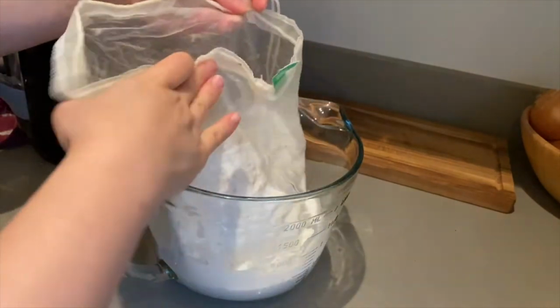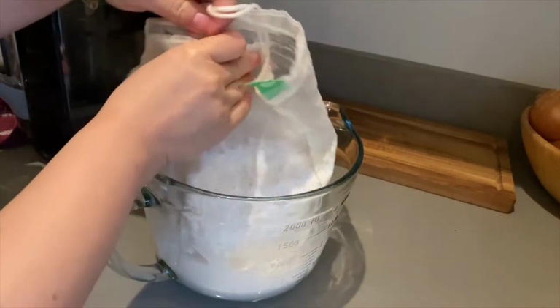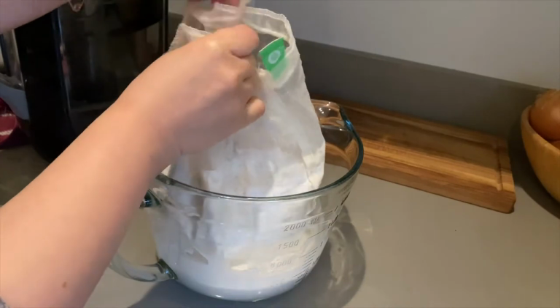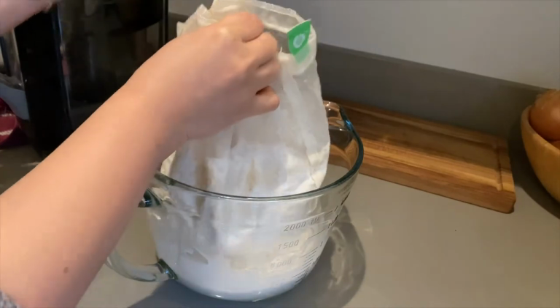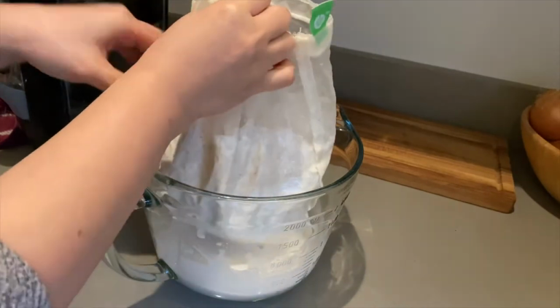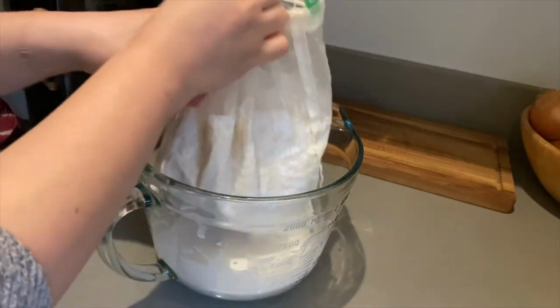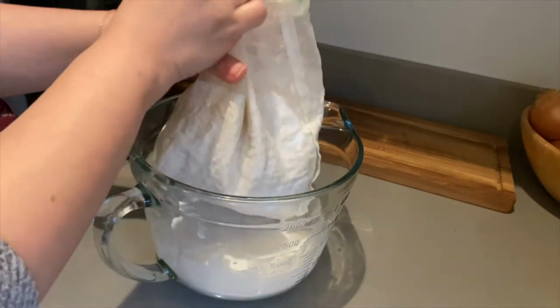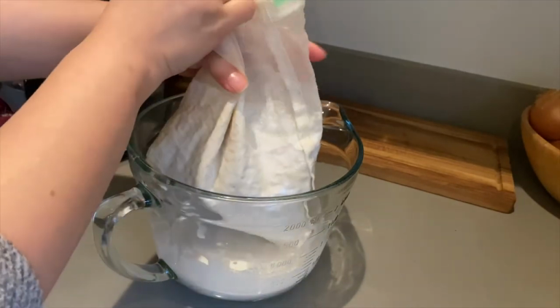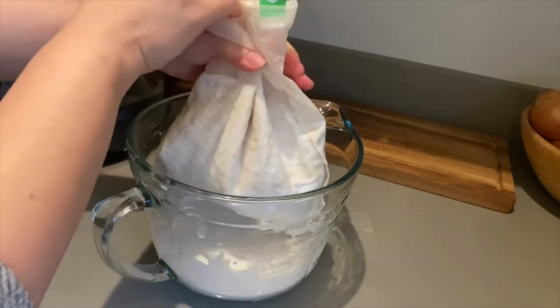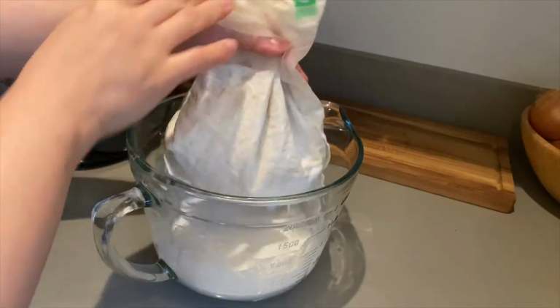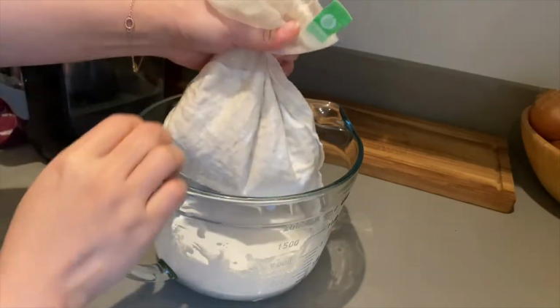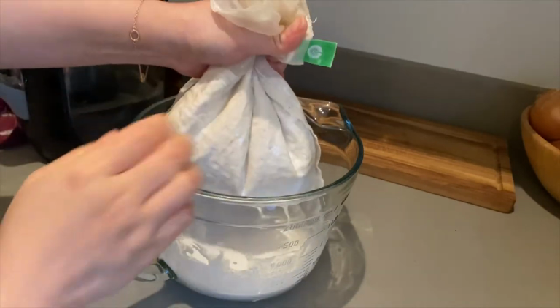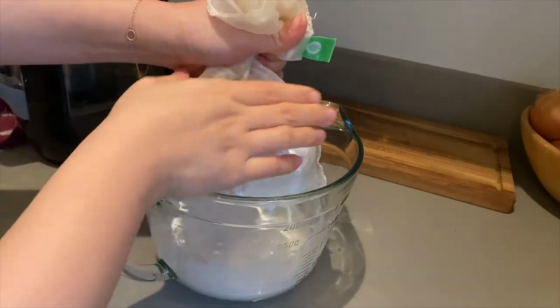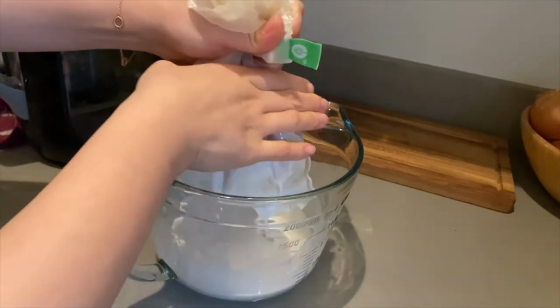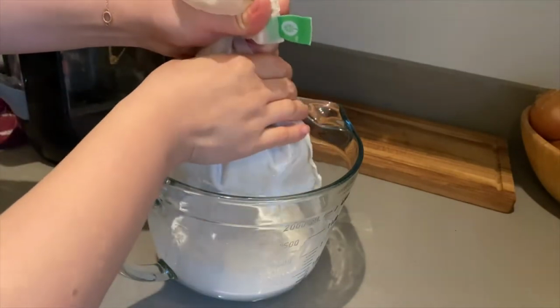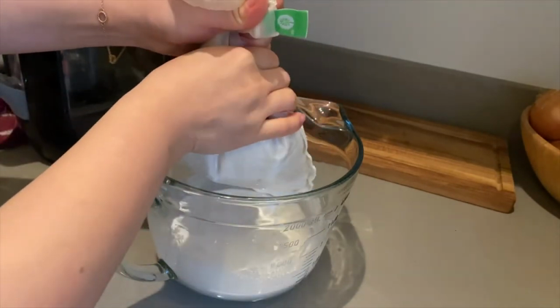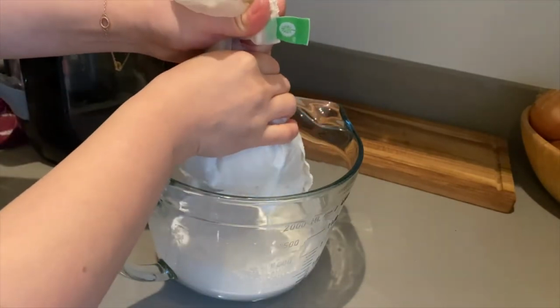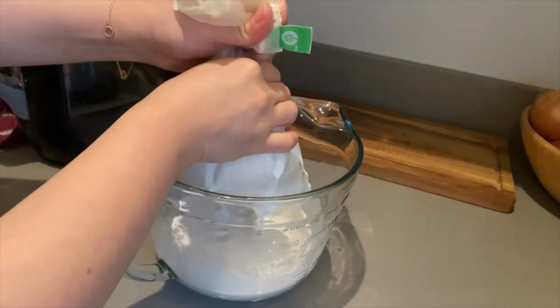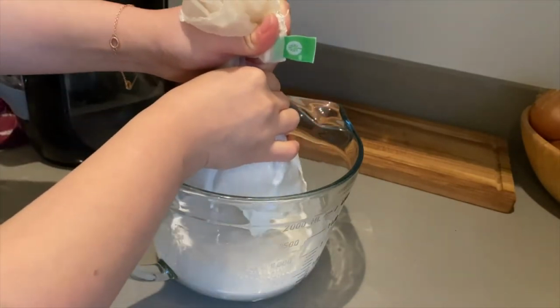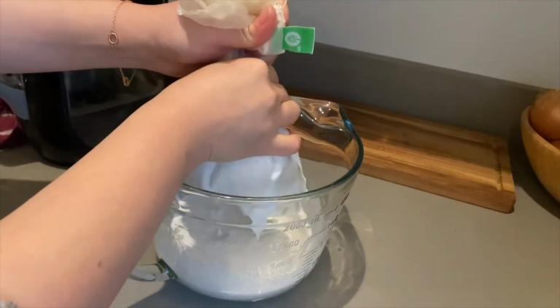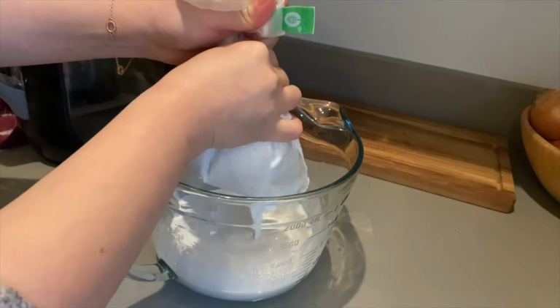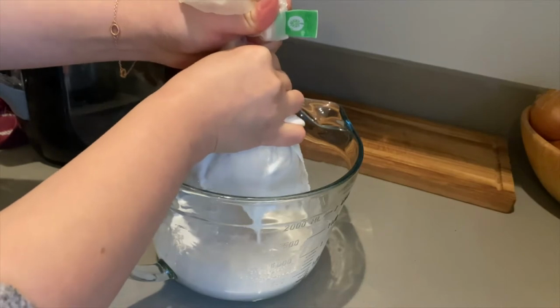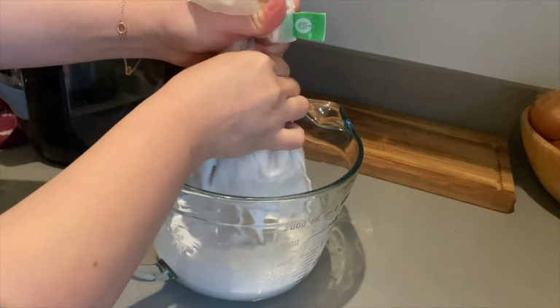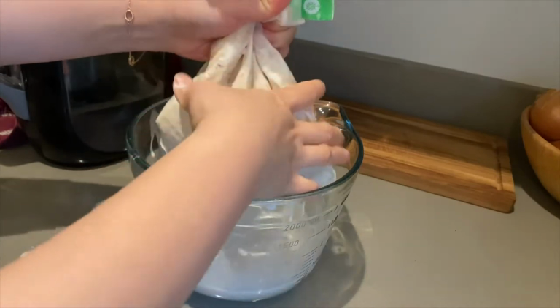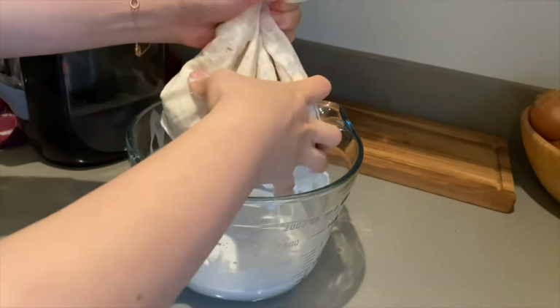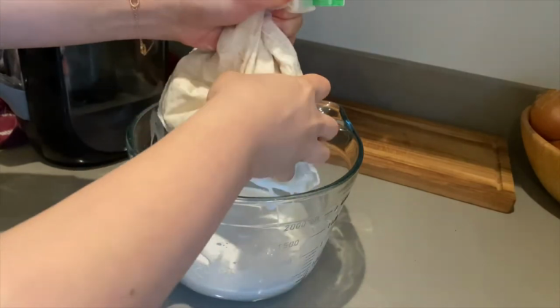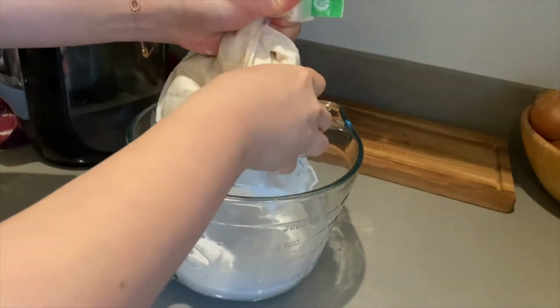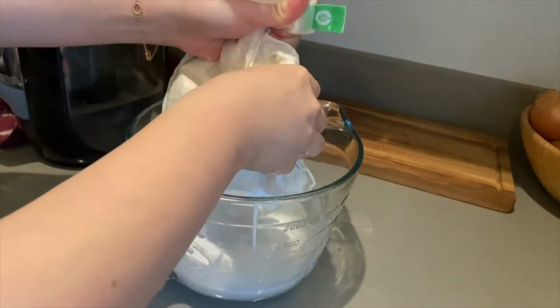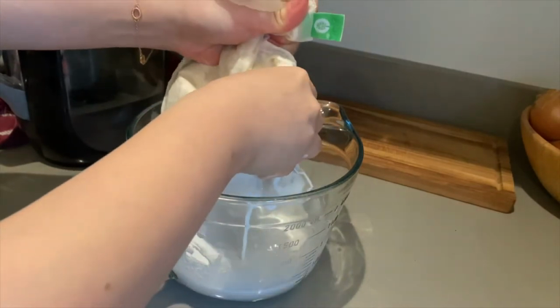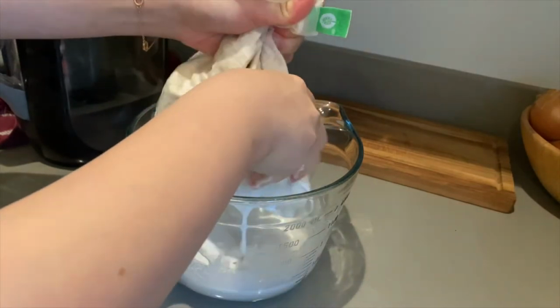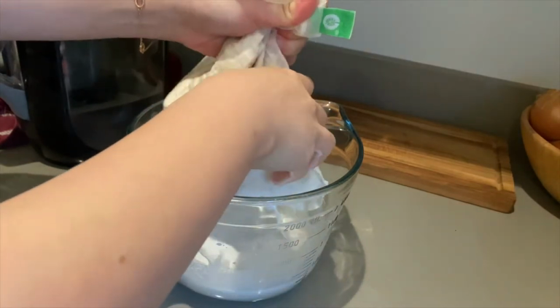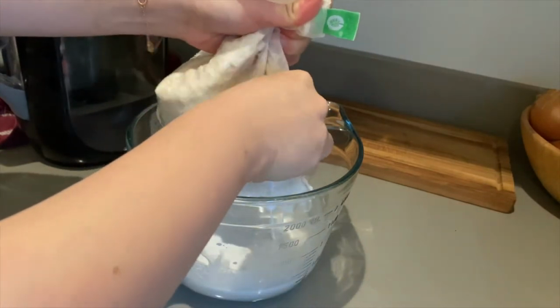With one hand, make sure the top of the bag is cinched tight. With the other hand, begin to squeeze the liquid out, twisting the bag as you get farther down.